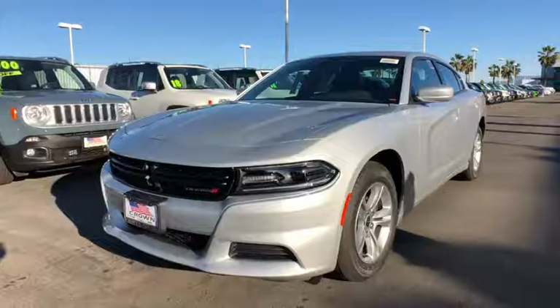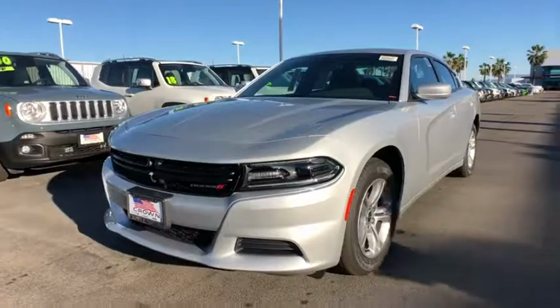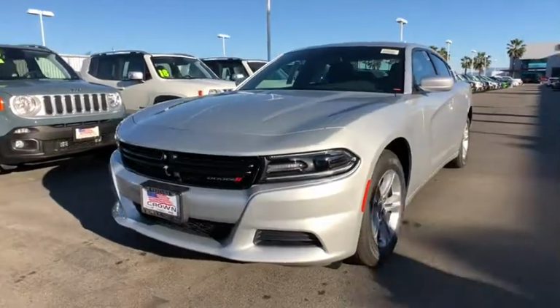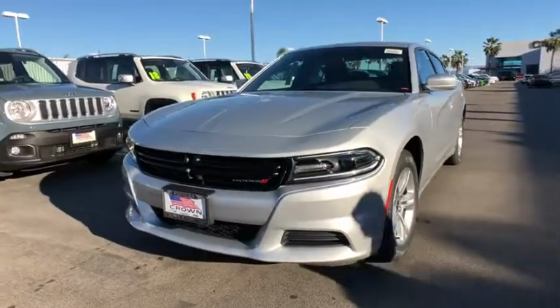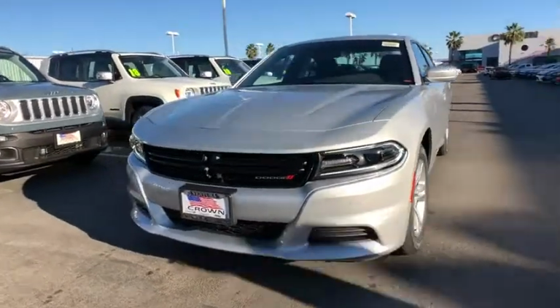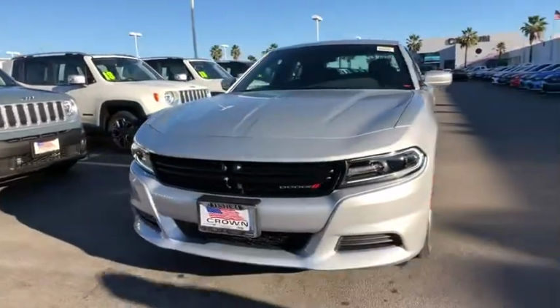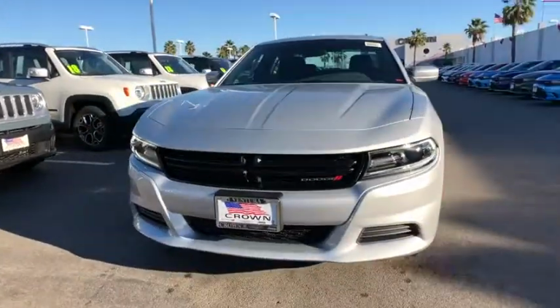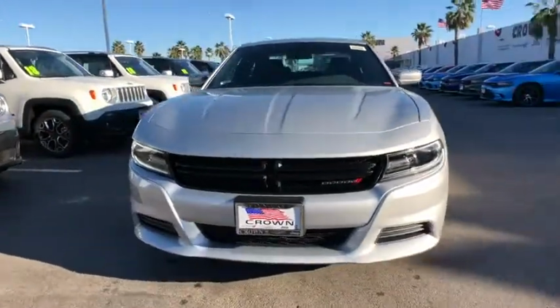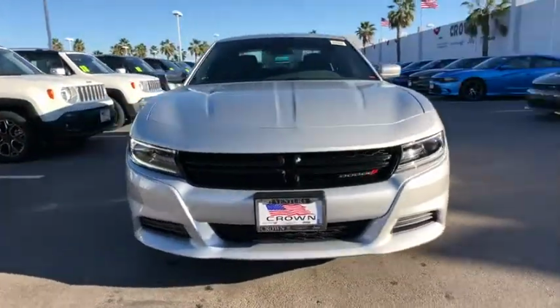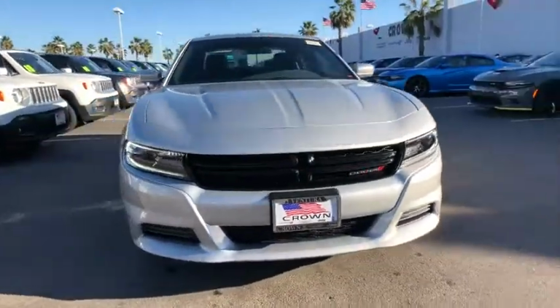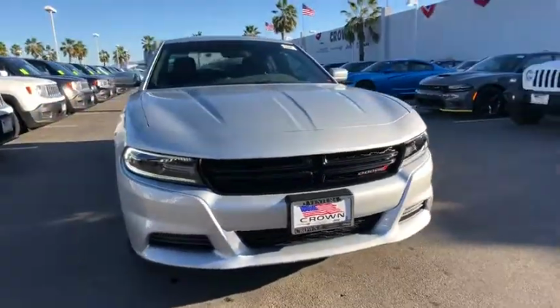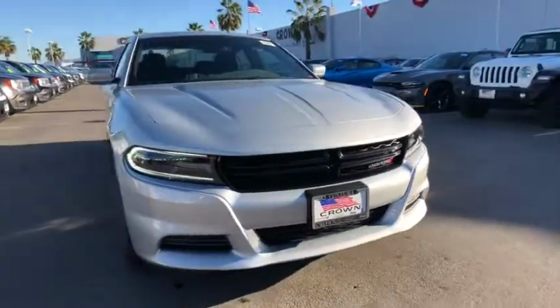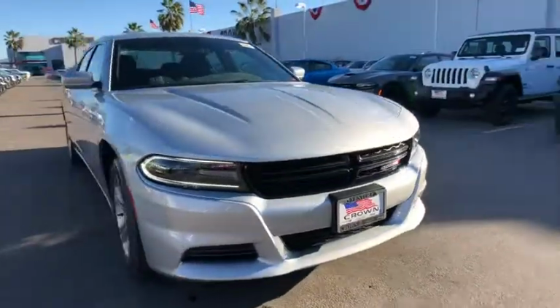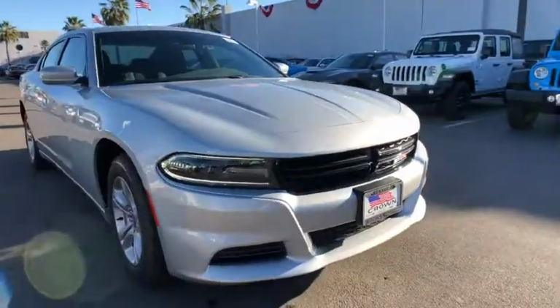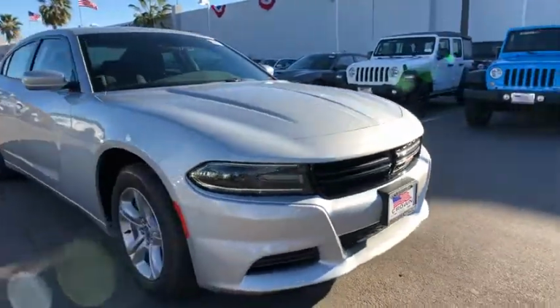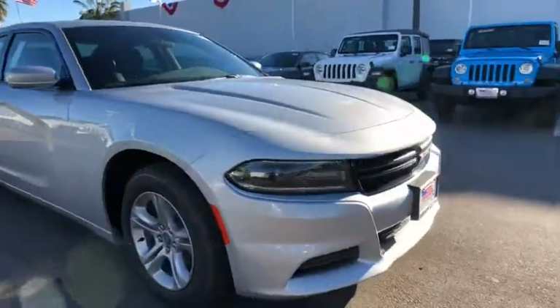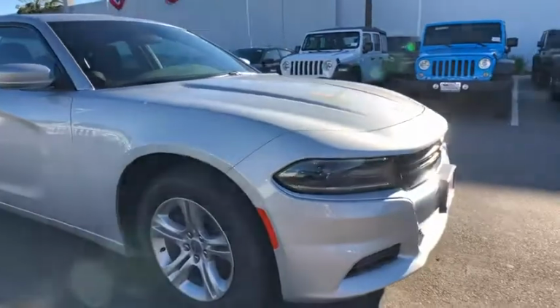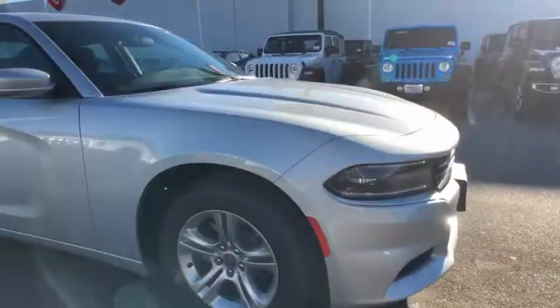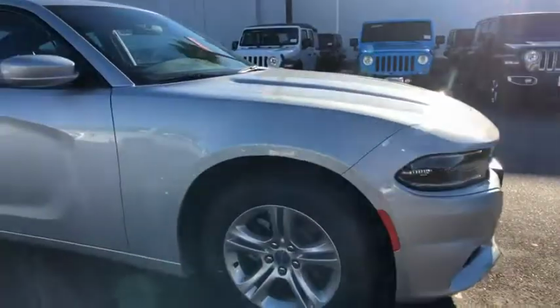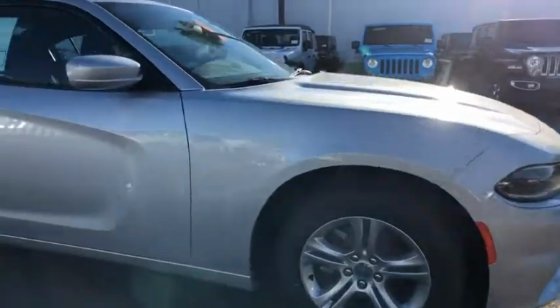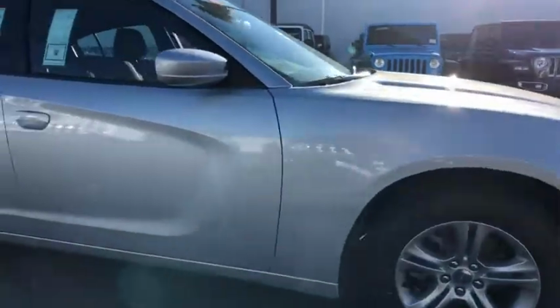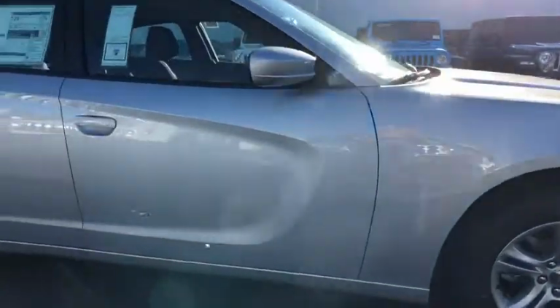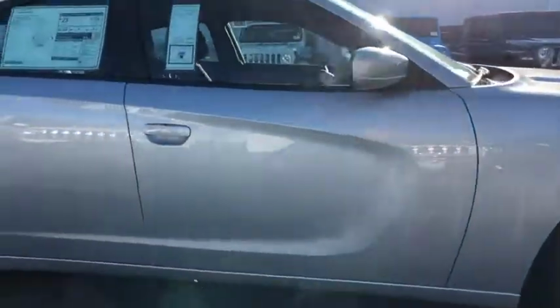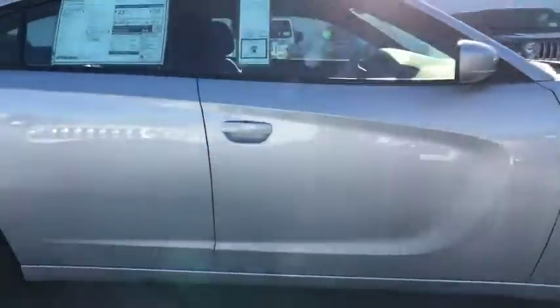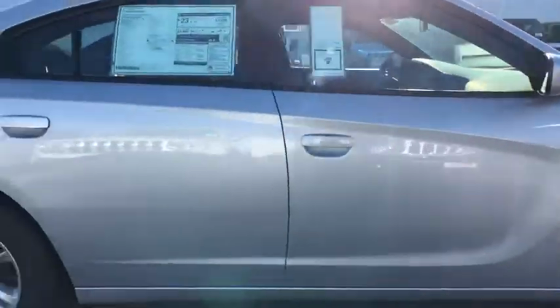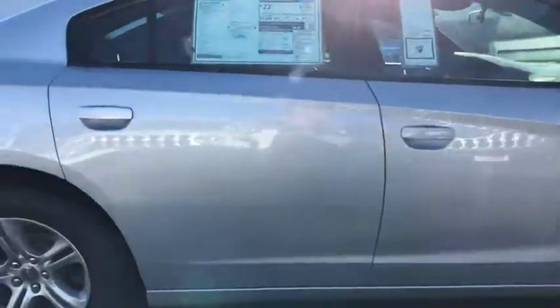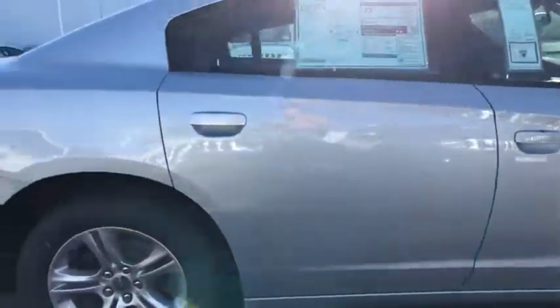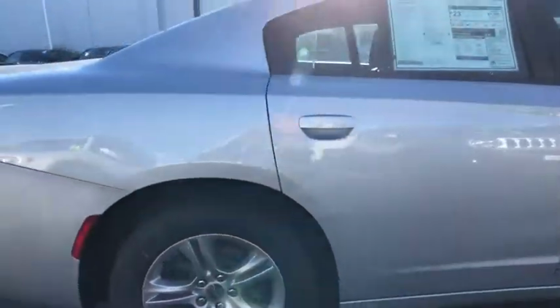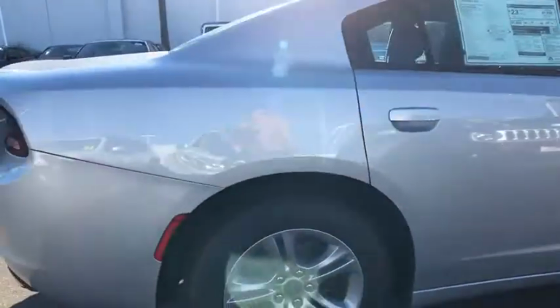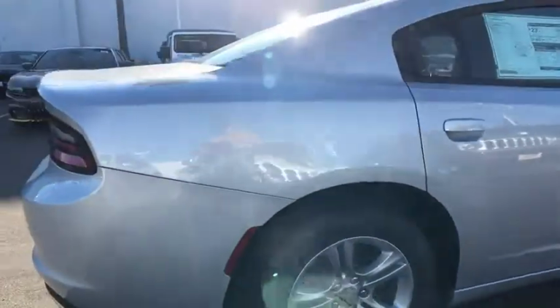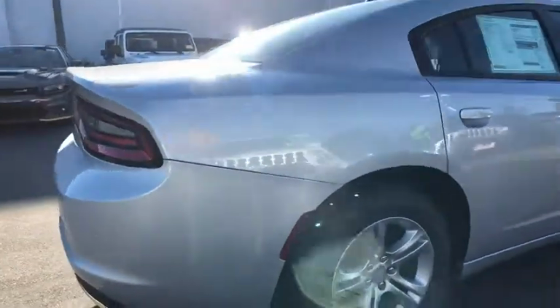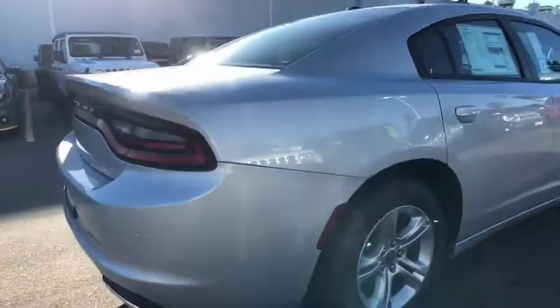The 2019 Dodge Charger injects some versatility, comfort, and sophistication into your muscle. The Charger is a powerful sedan that excites at every turn.